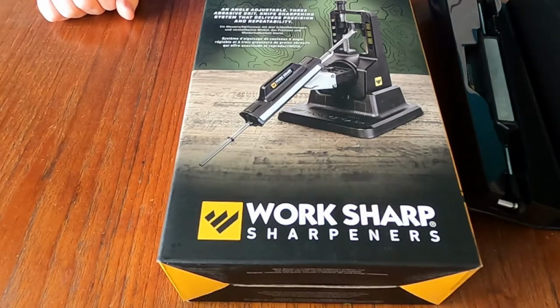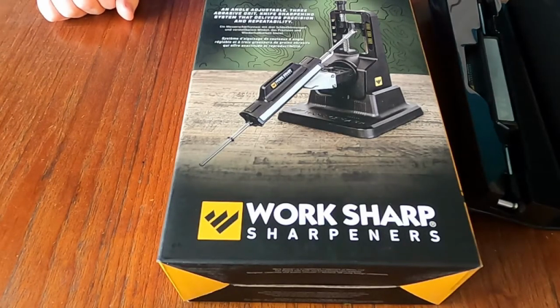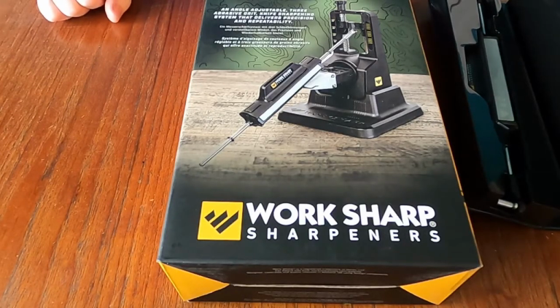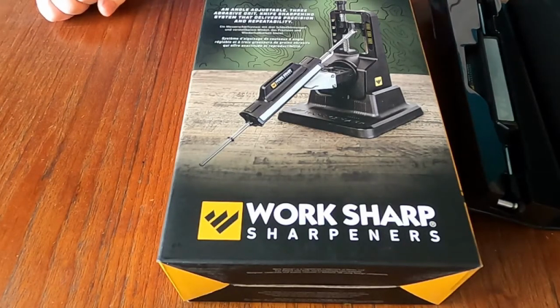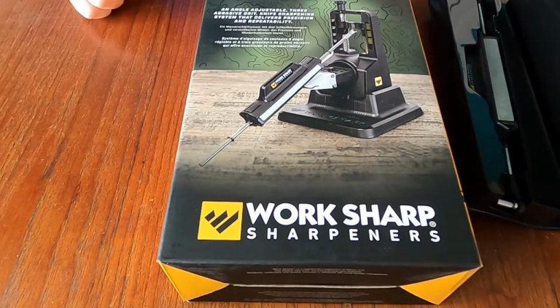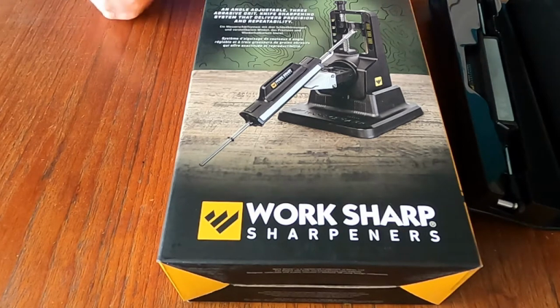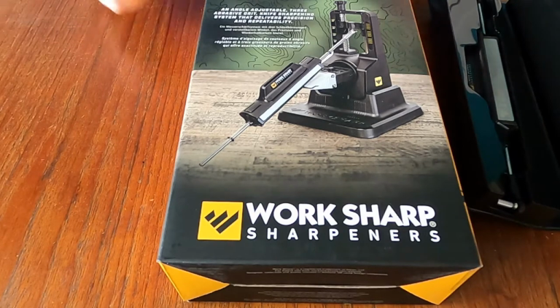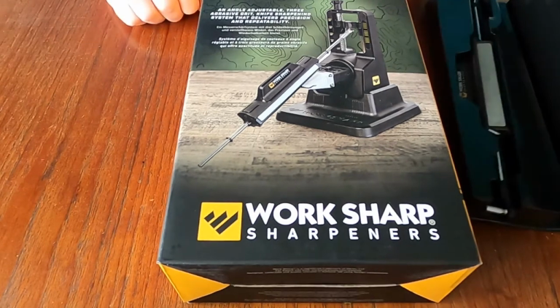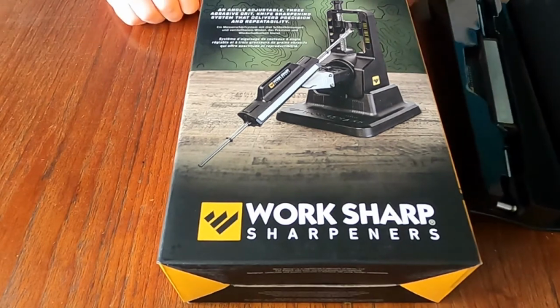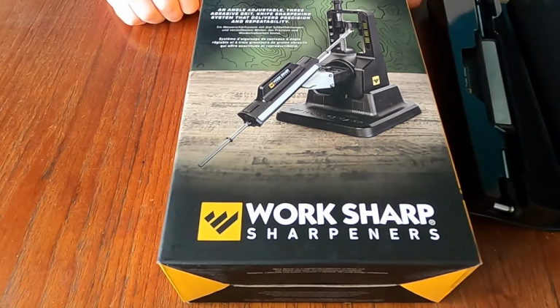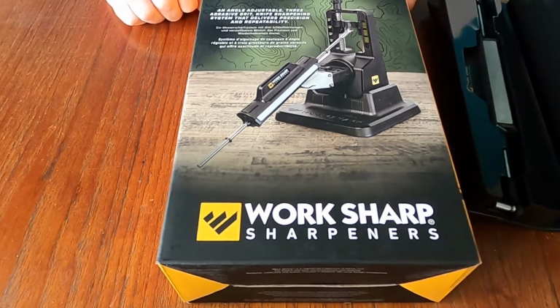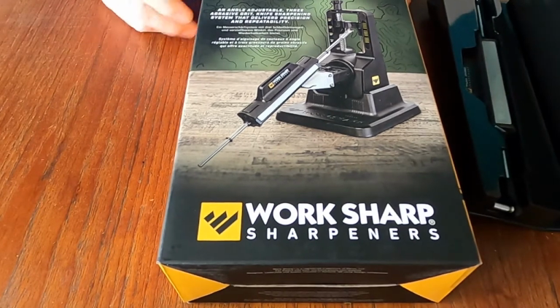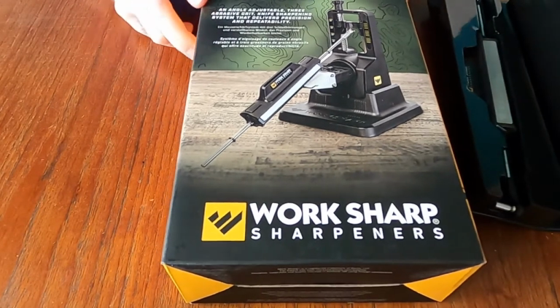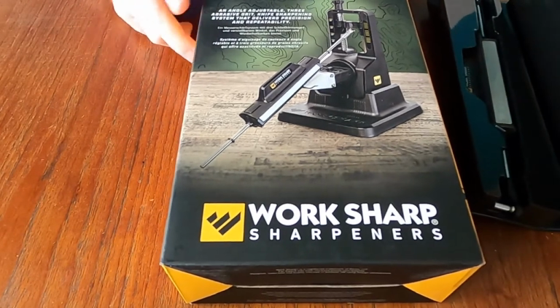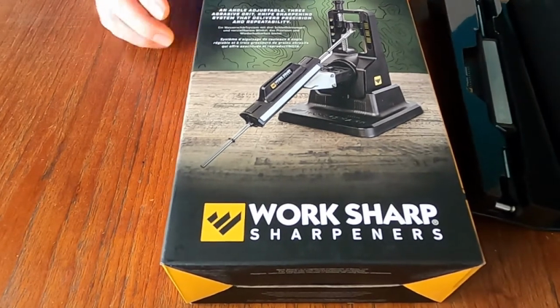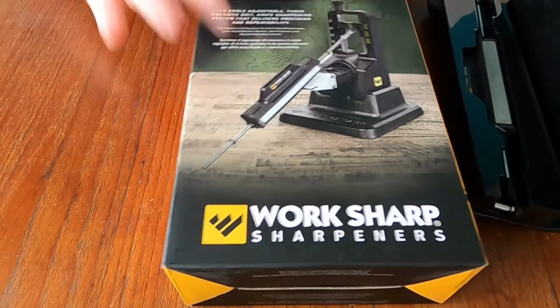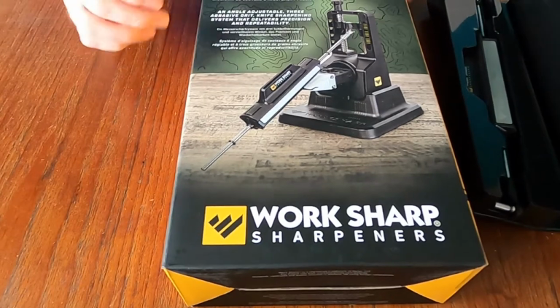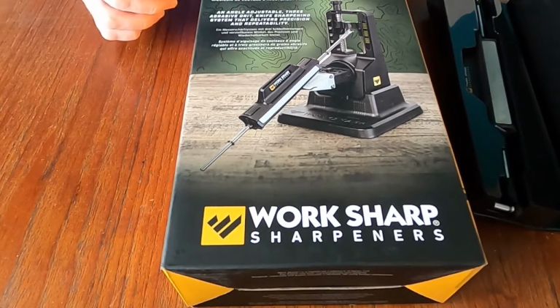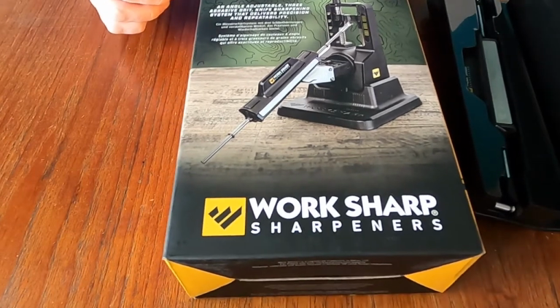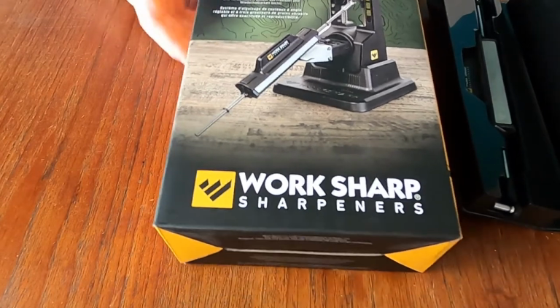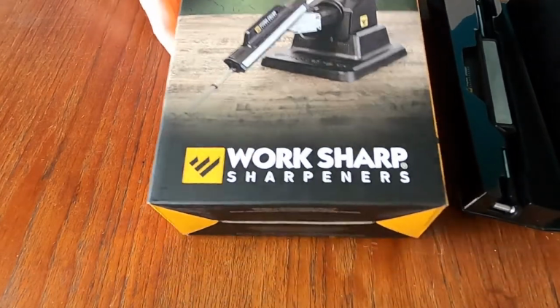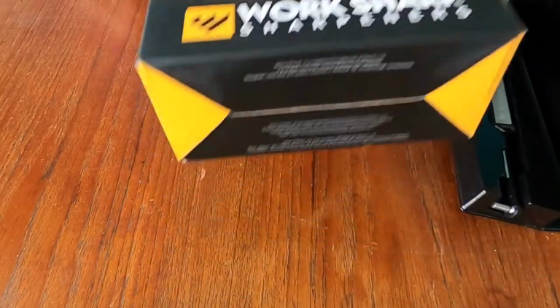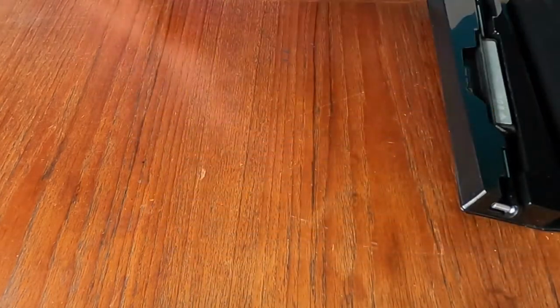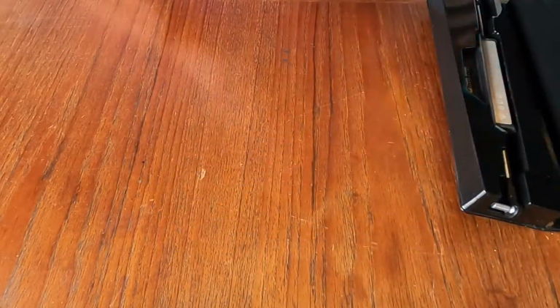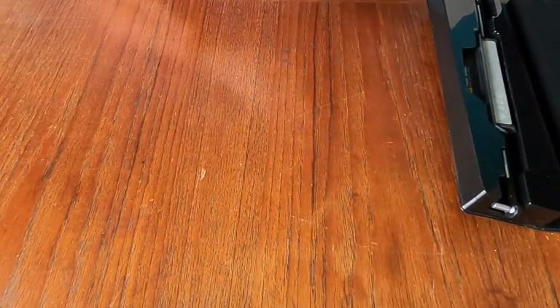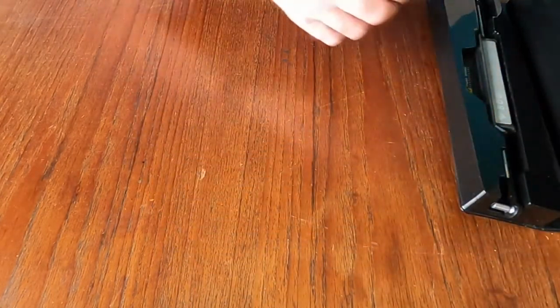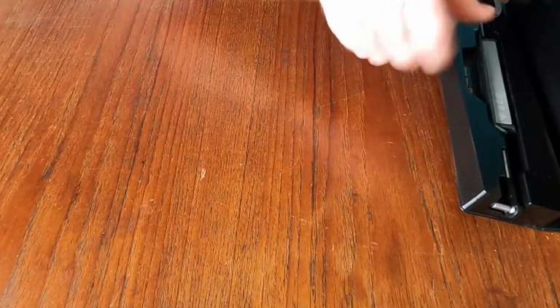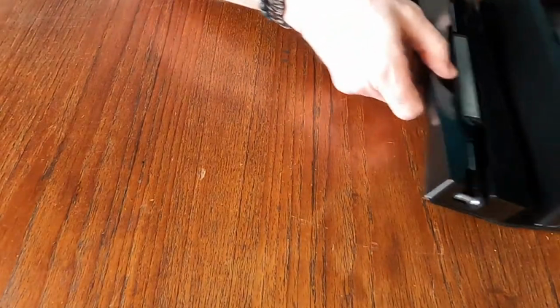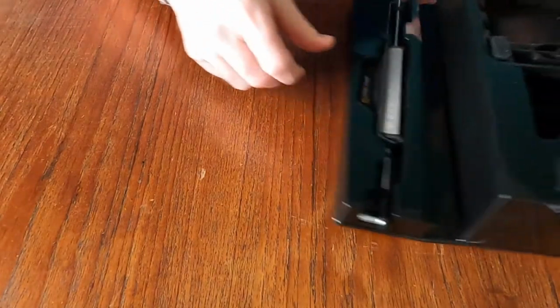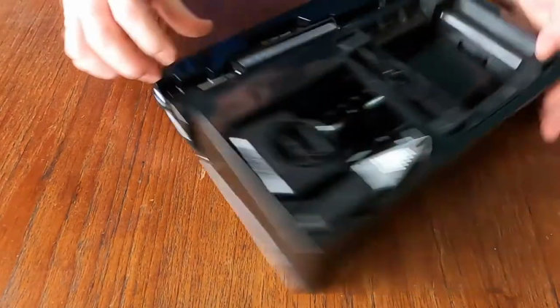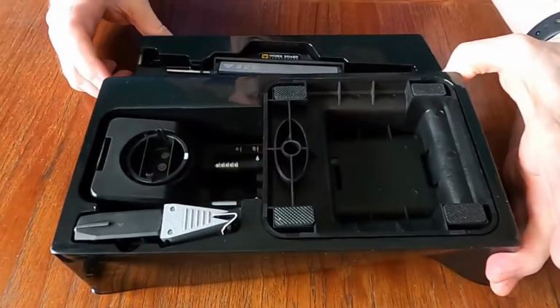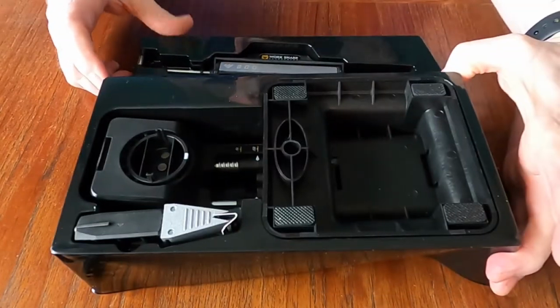Hey YouTube, it is the Canadian Edge. Going to try to do a short today — I haven't done those before. I got myself a Work Sharp sharpener for the knives and just quickly show you it comes in a little package like this.